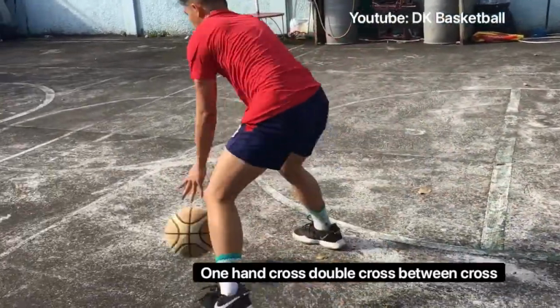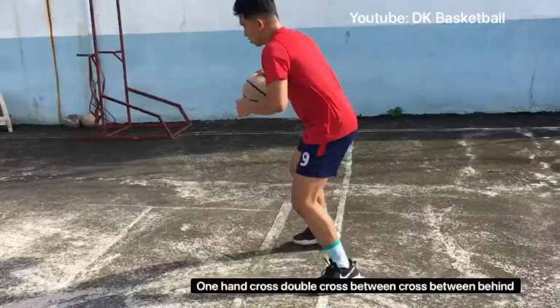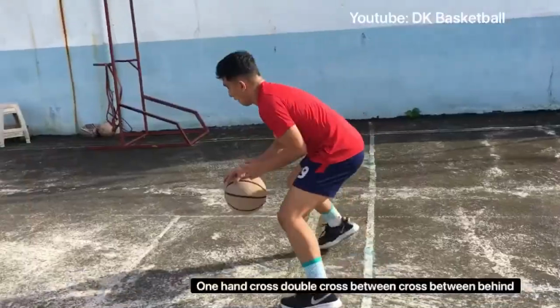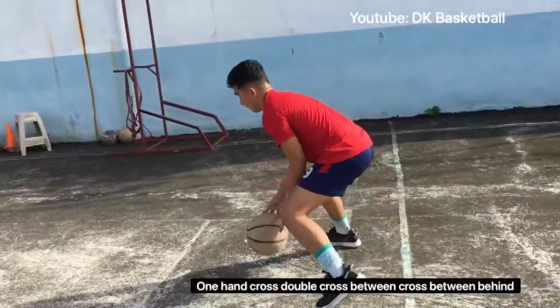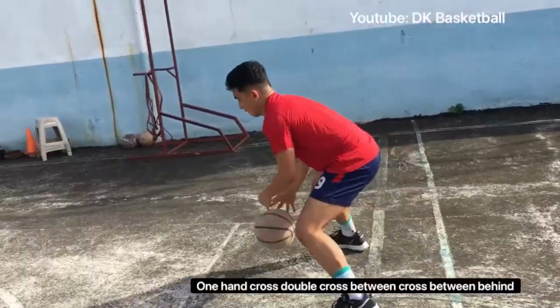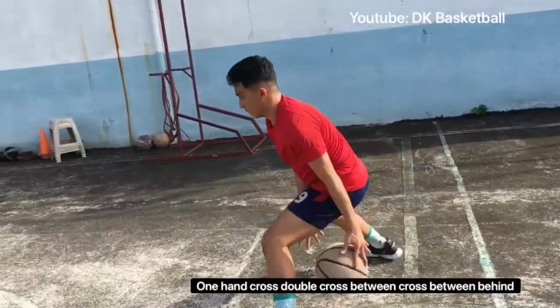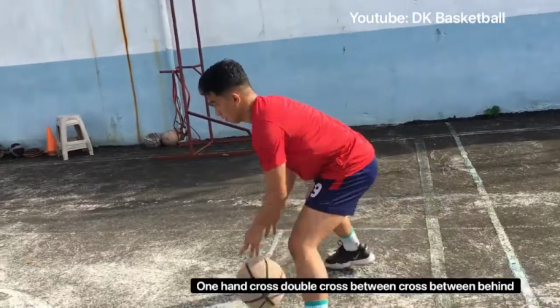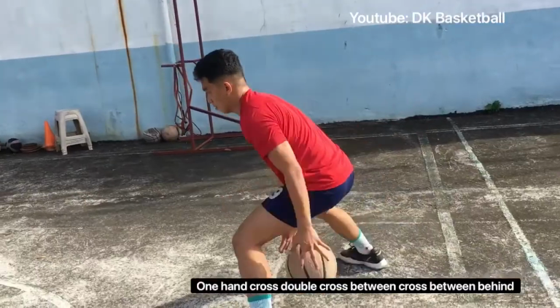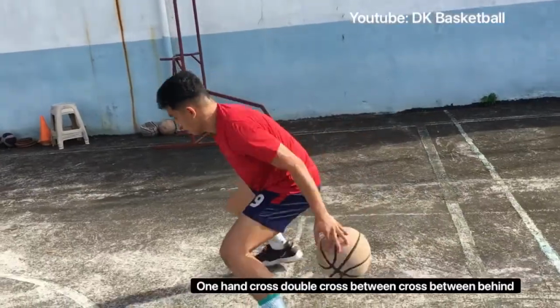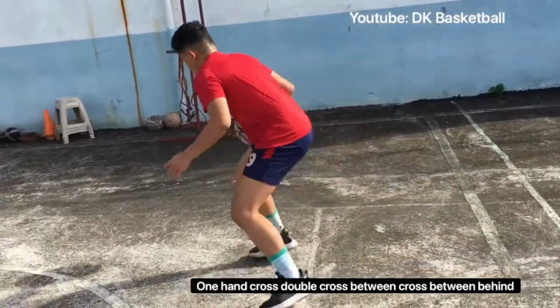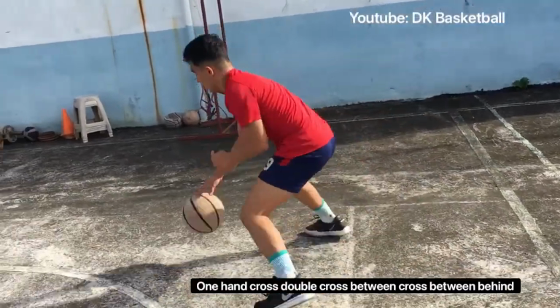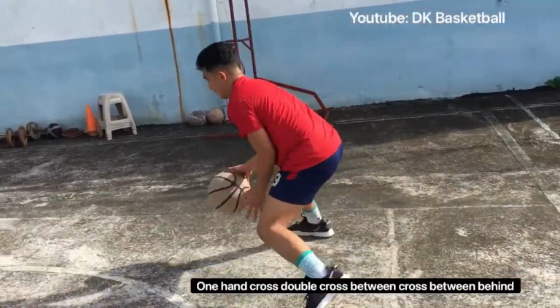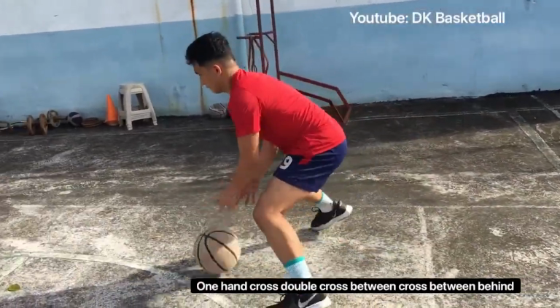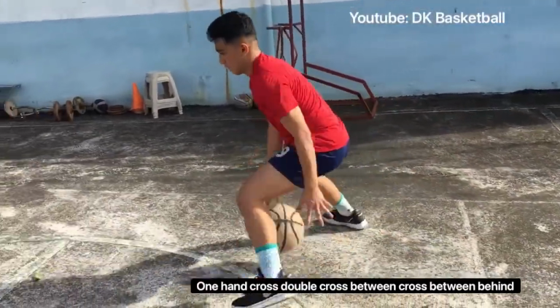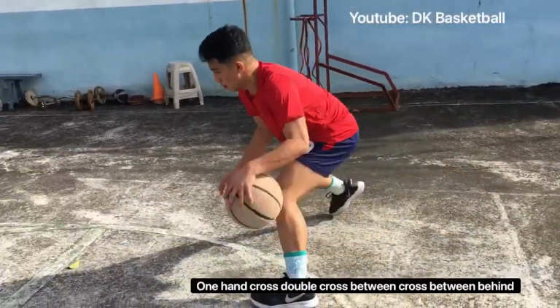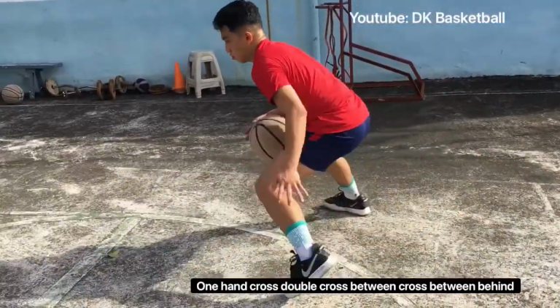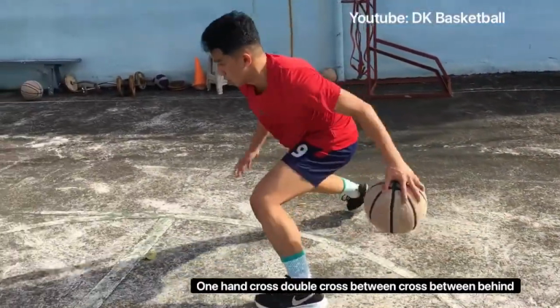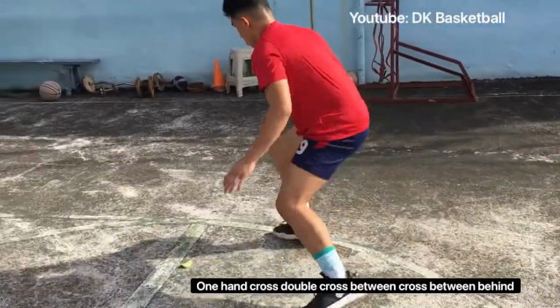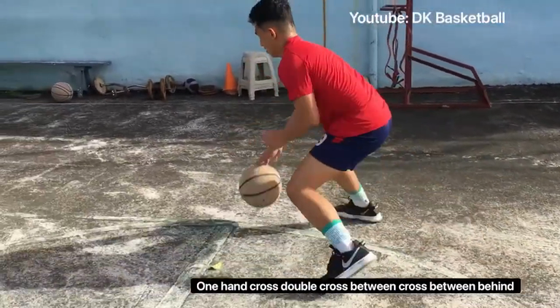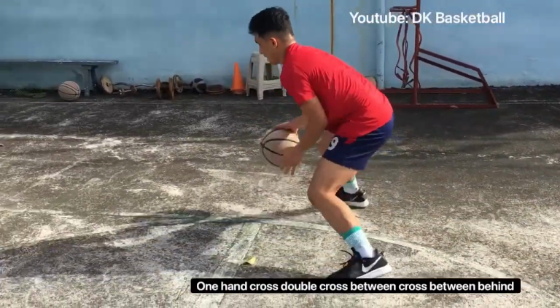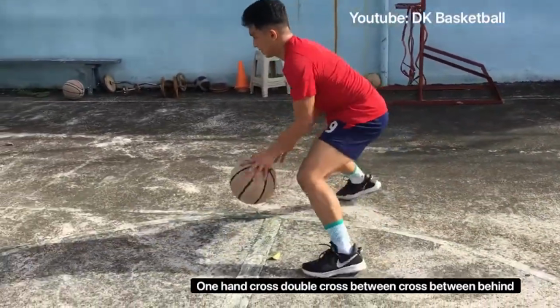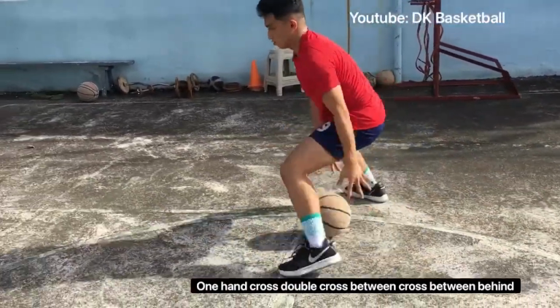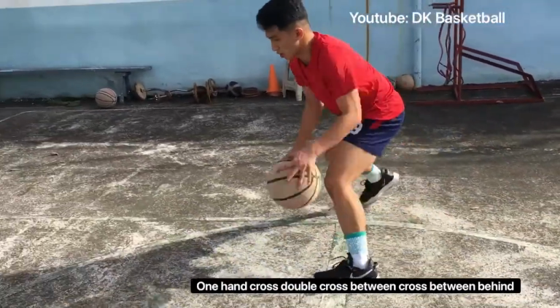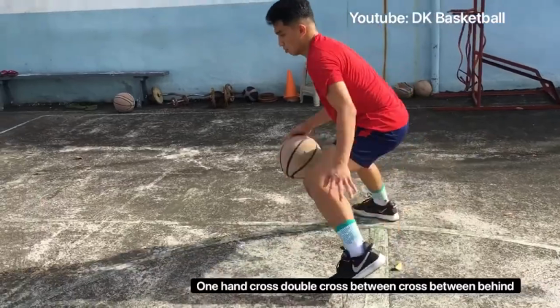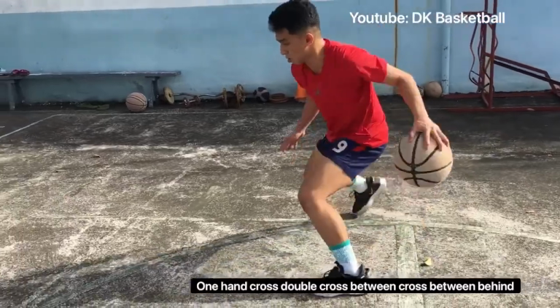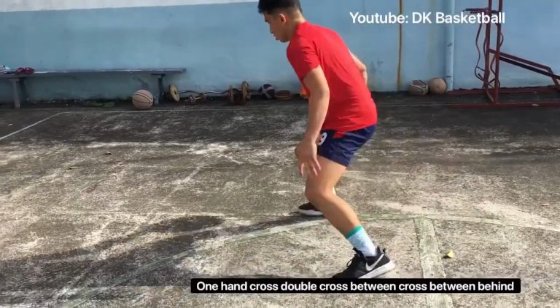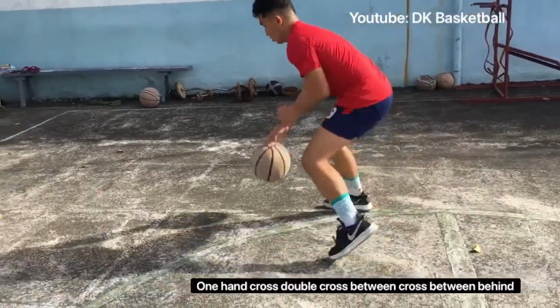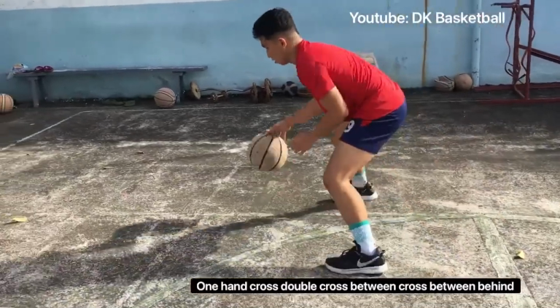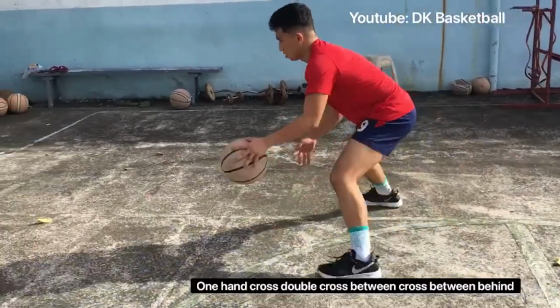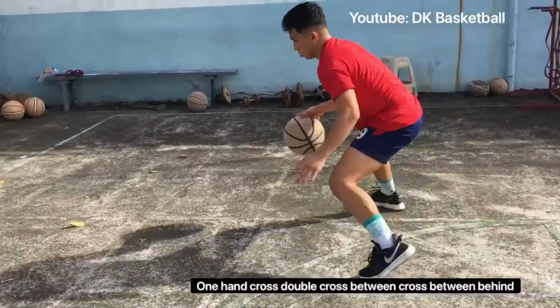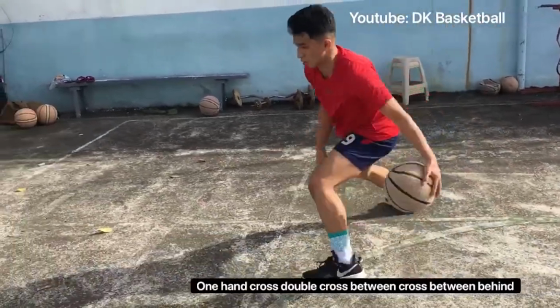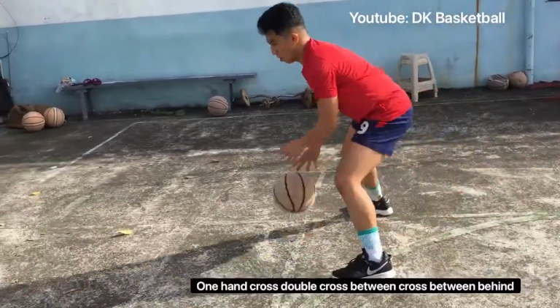Next drill for static ball-handling, you do one hand cross, double cross, between cross, between behind — five repetitions to the left hand.